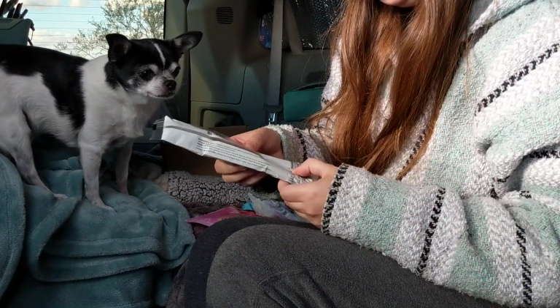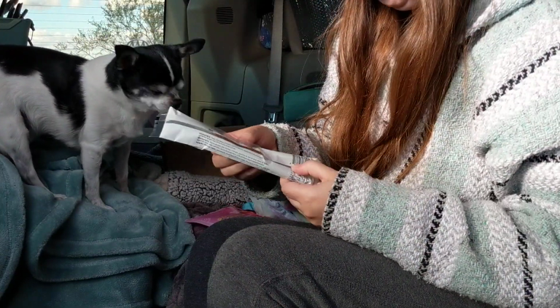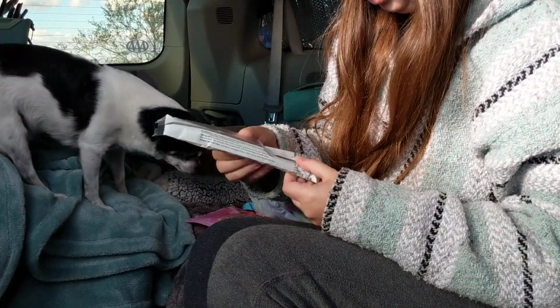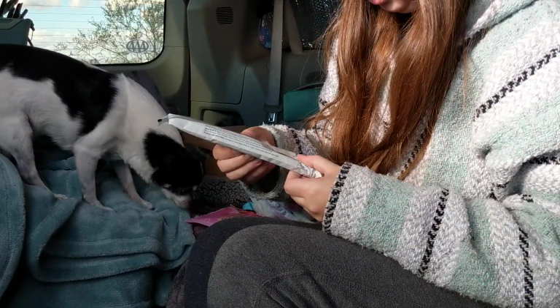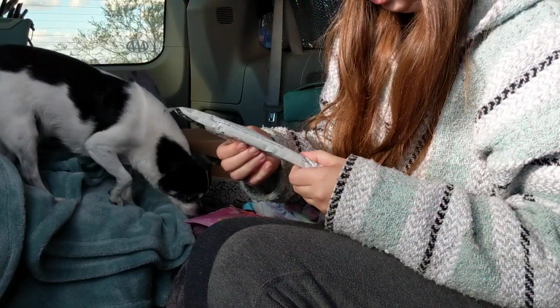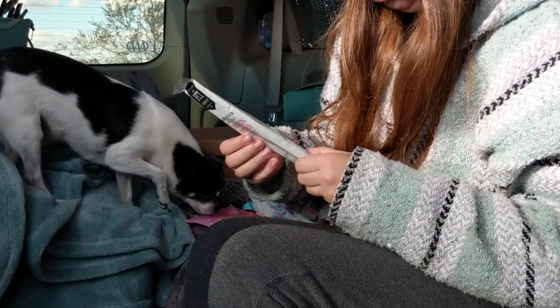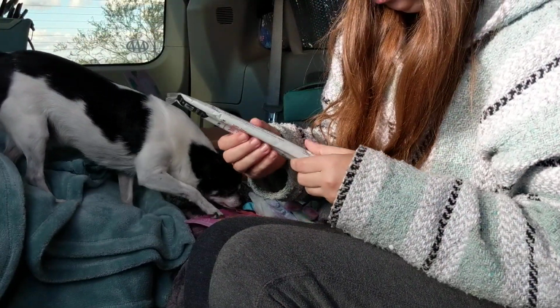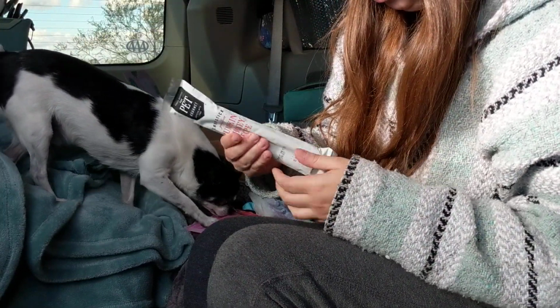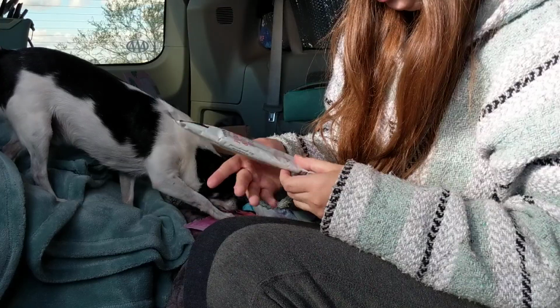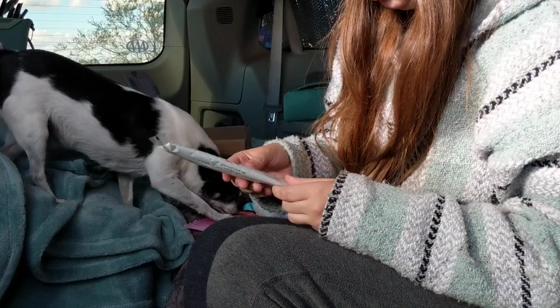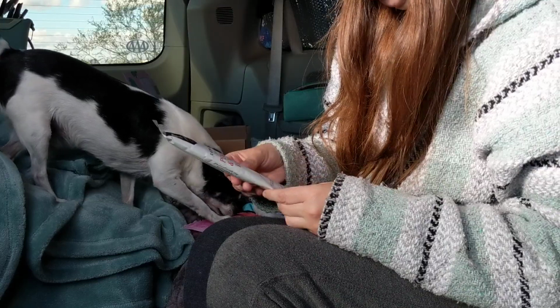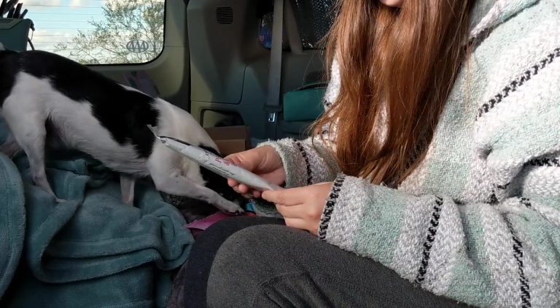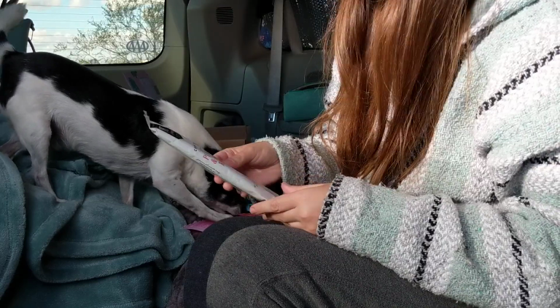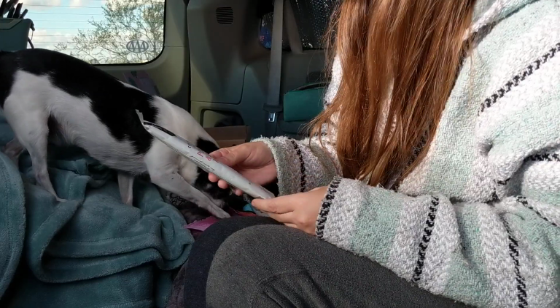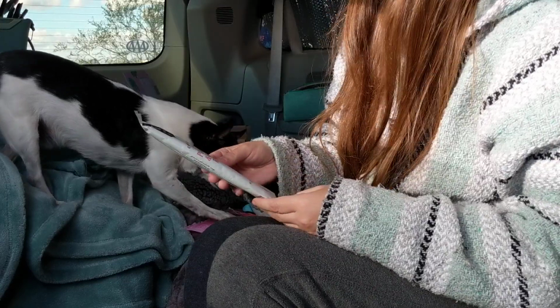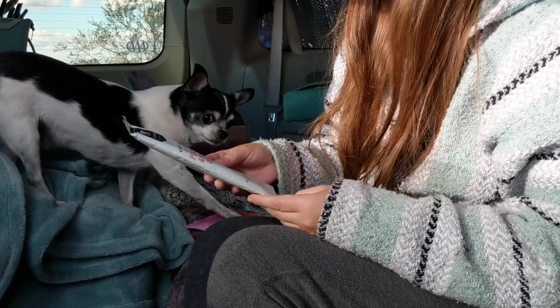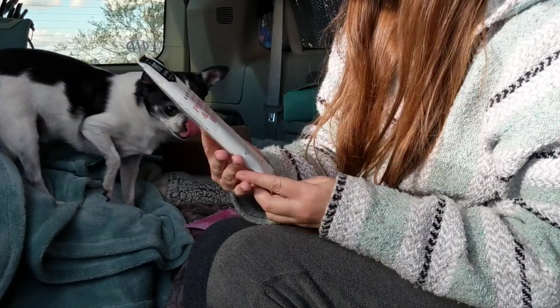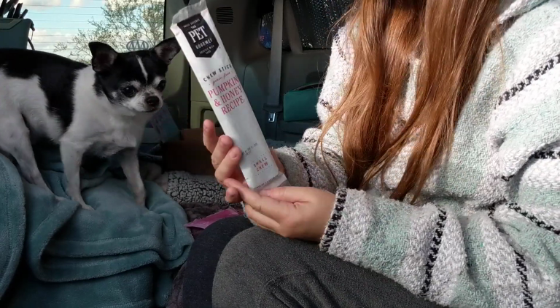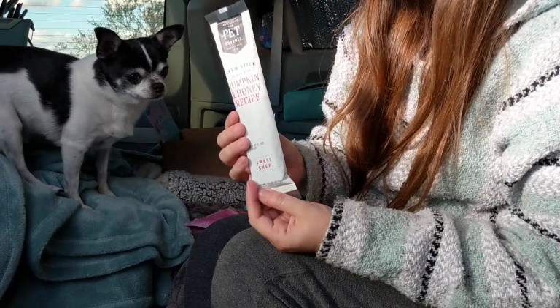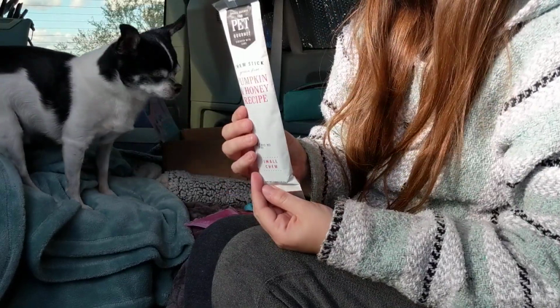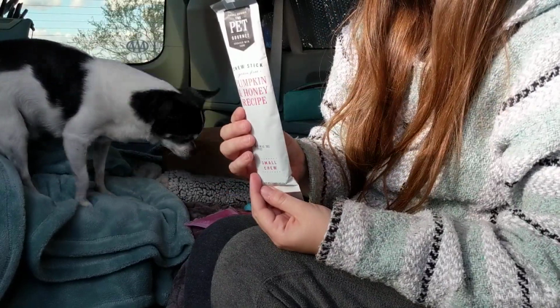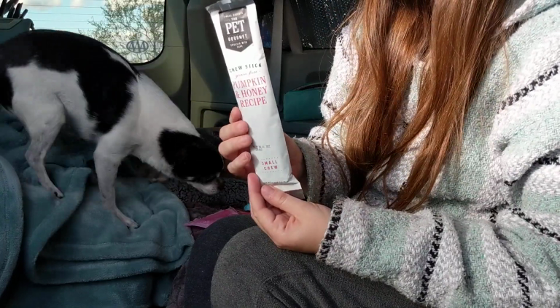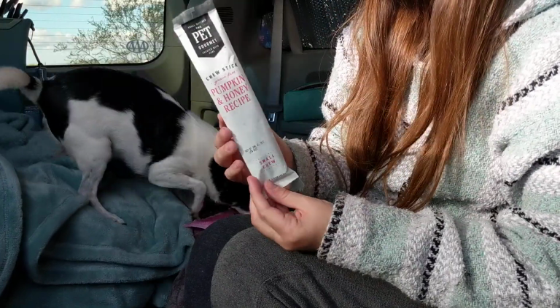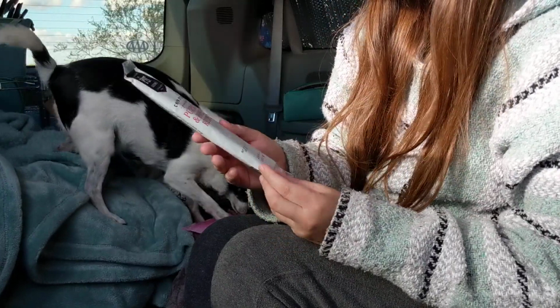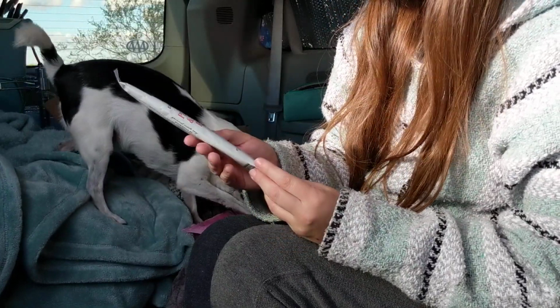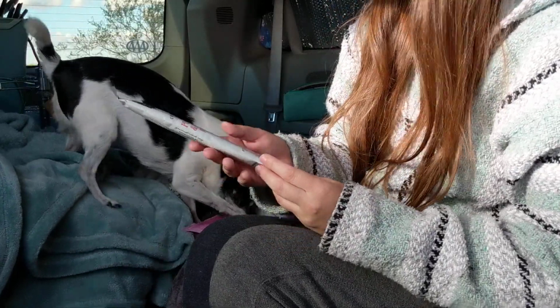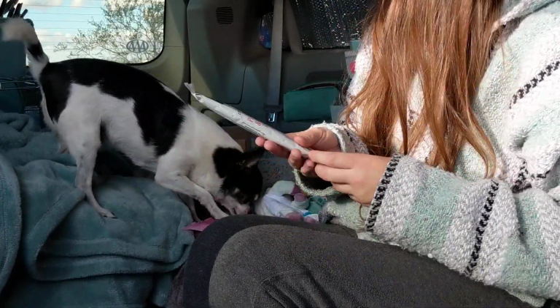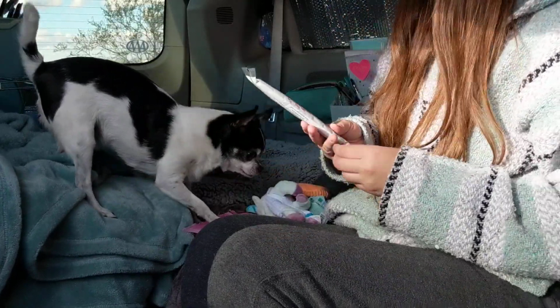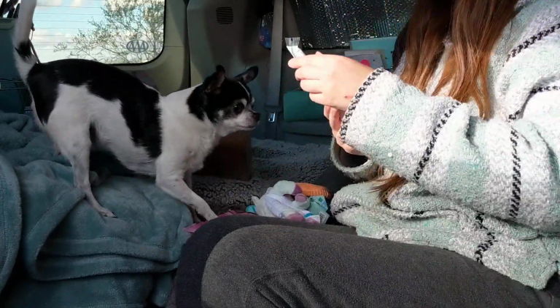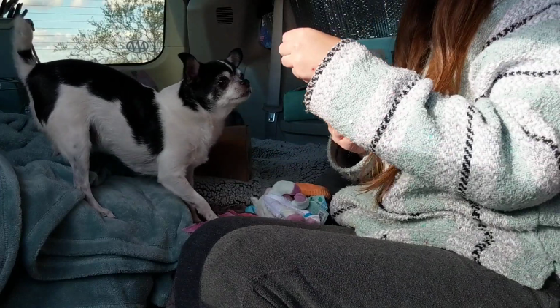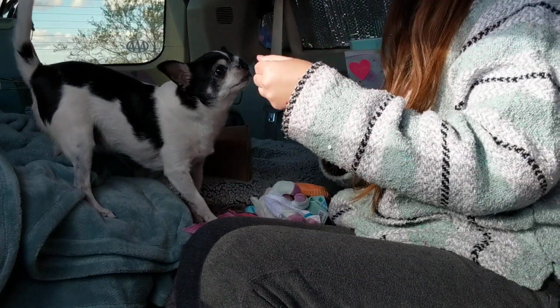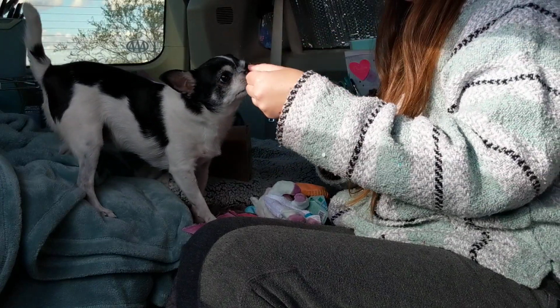This is different. It's like four little ones. Oh my. Grain-free pumpkin and honey recipe. Titi, you want one of these?